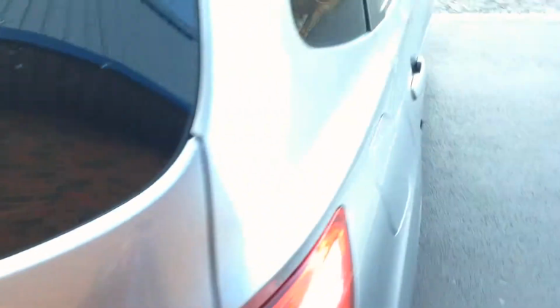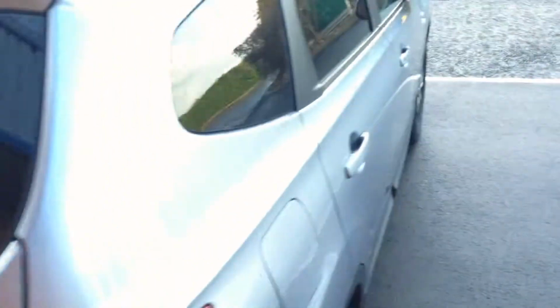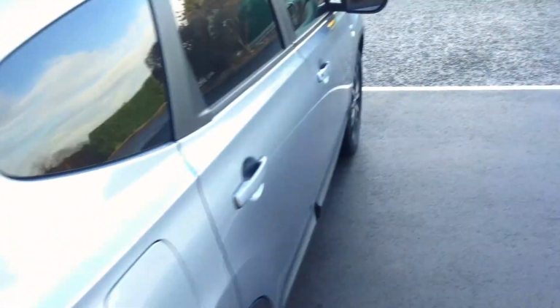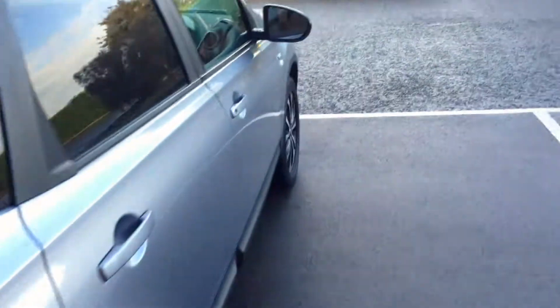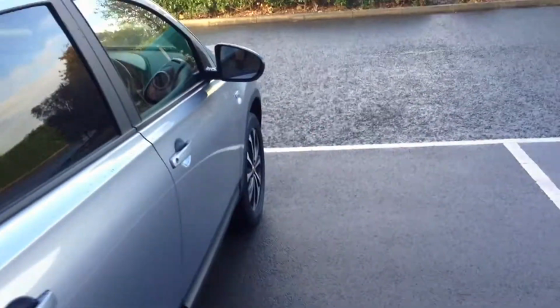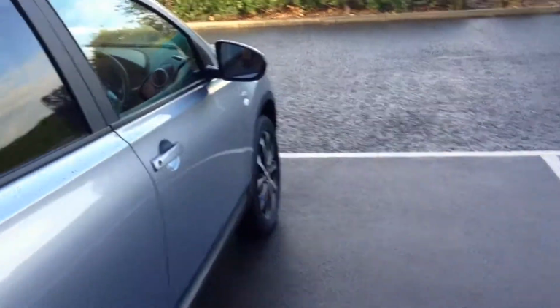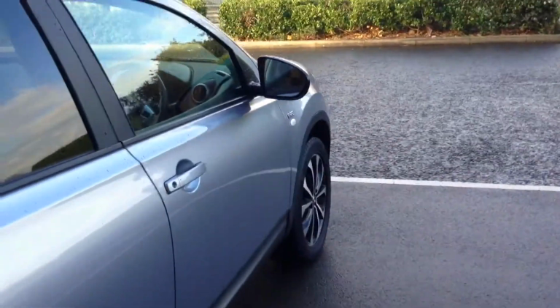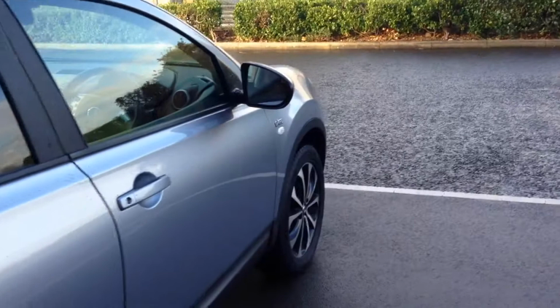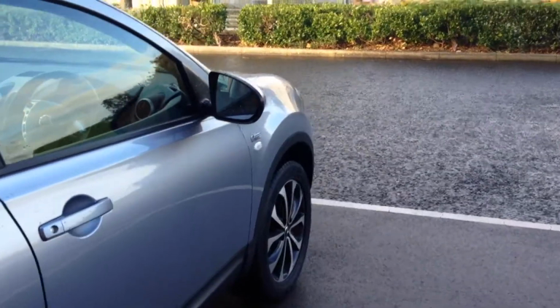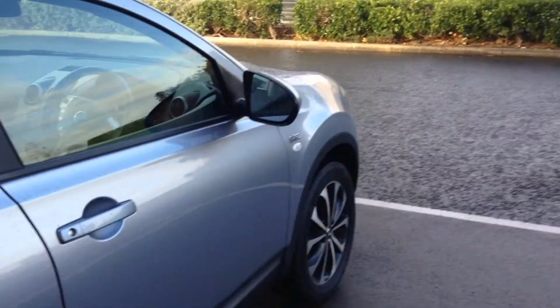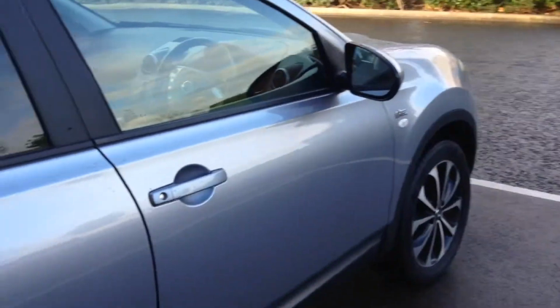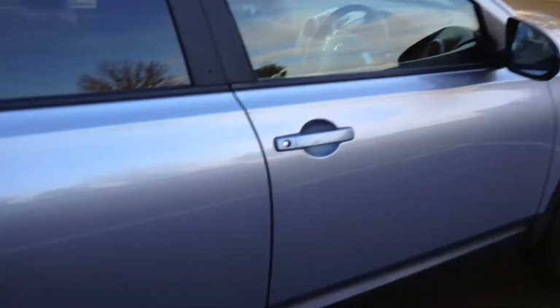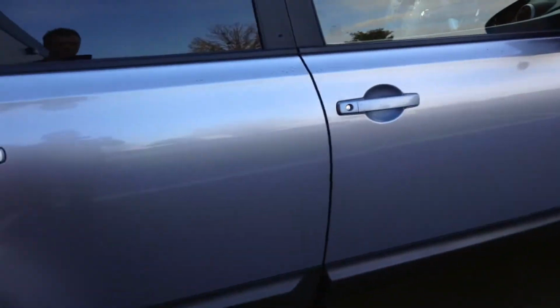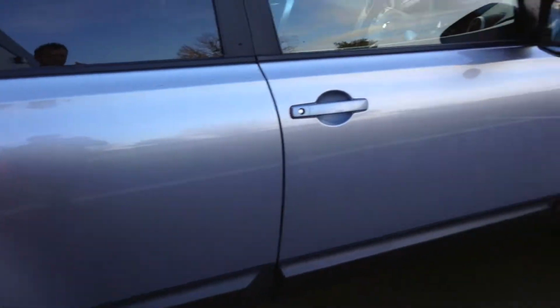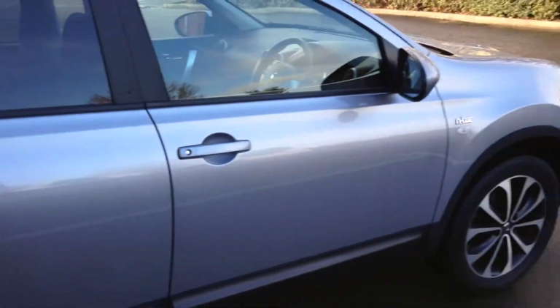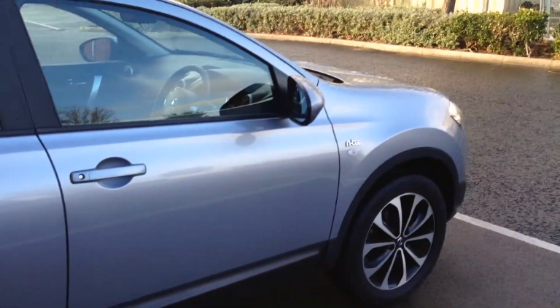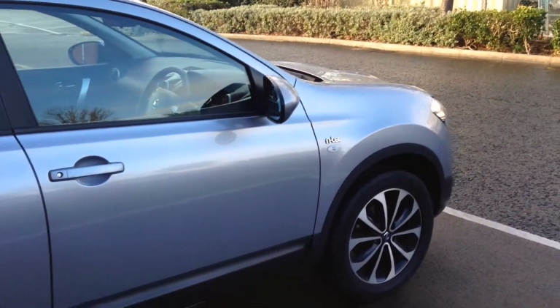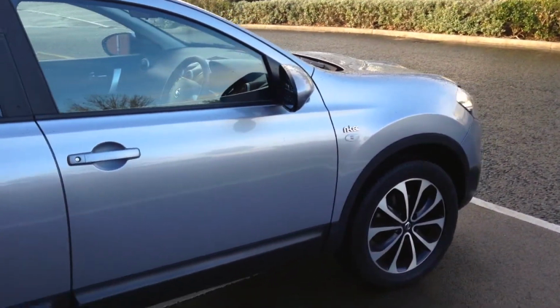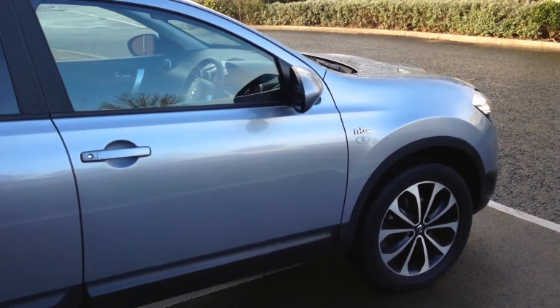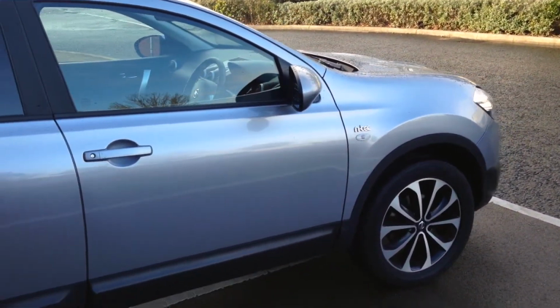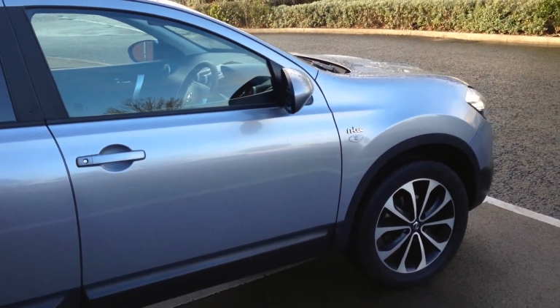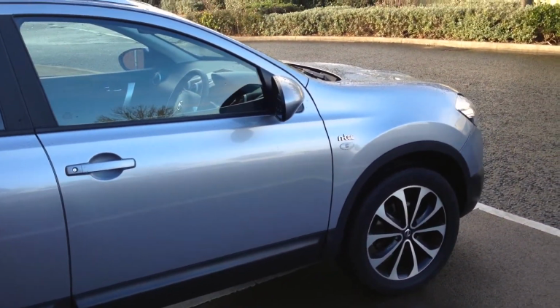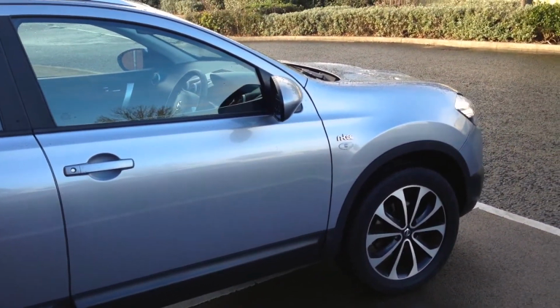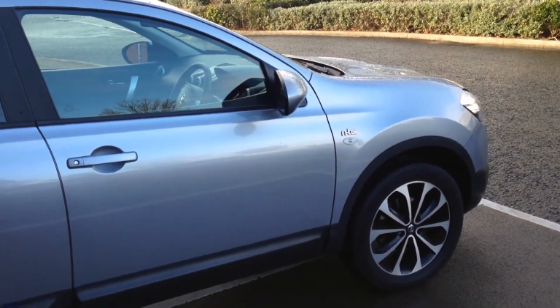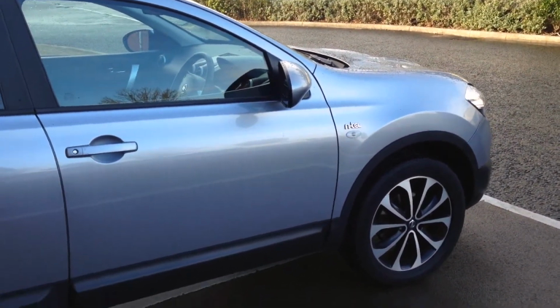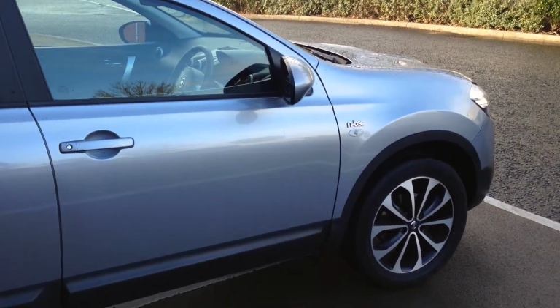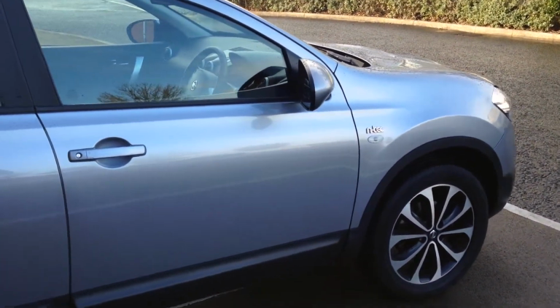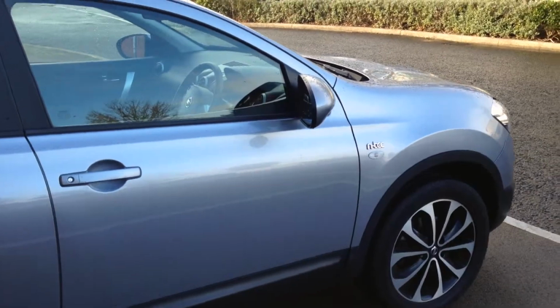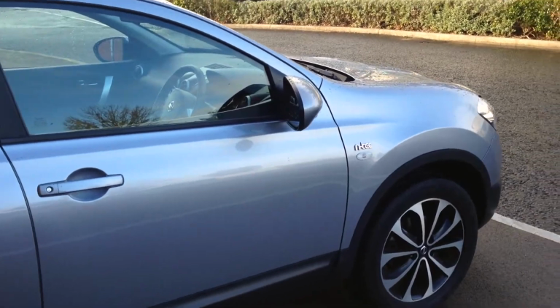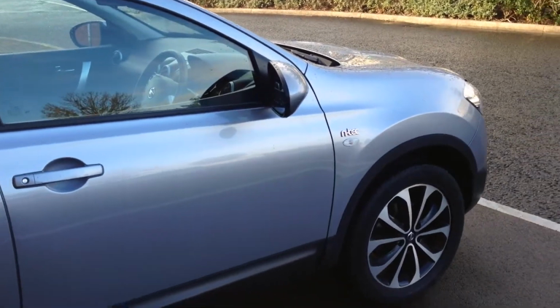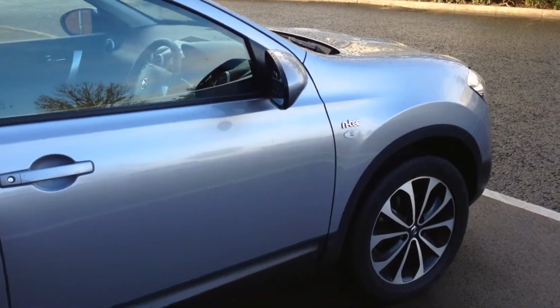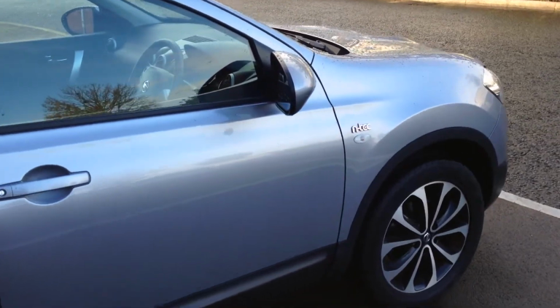This vehicle is at our site at Hilton Nissan Sheldon and is available for test drive upon request. Please give us a call and arrange as soon as you can. Thank you.